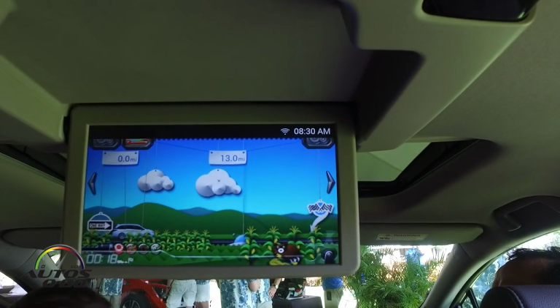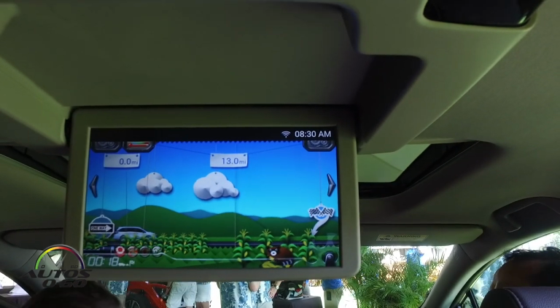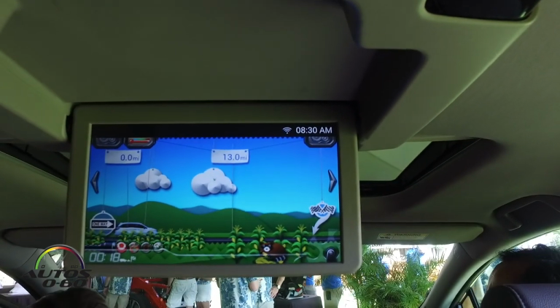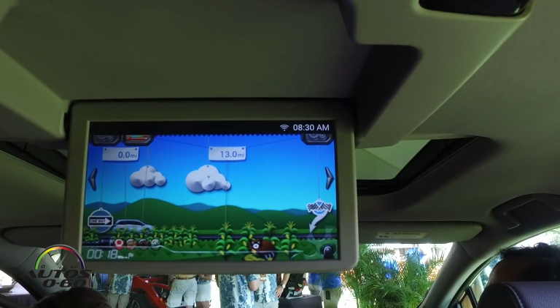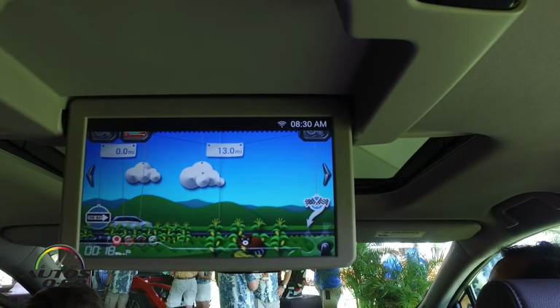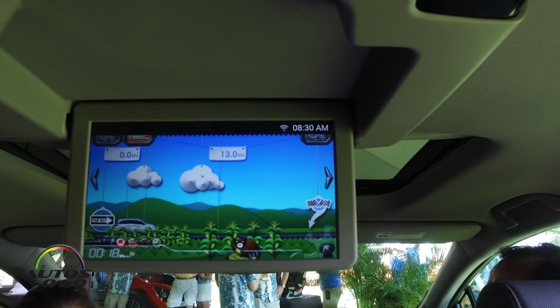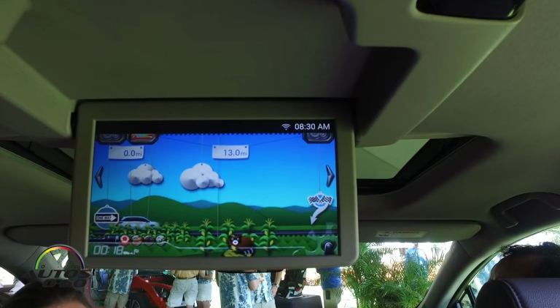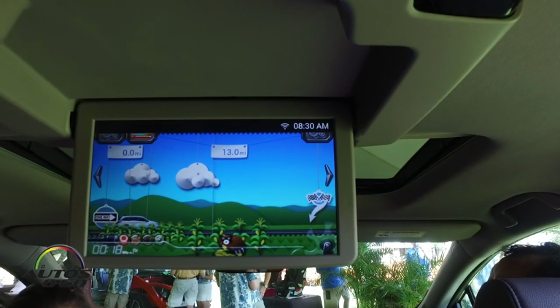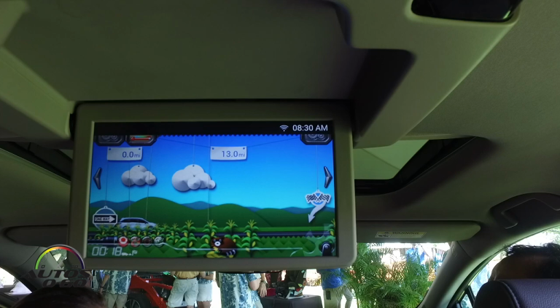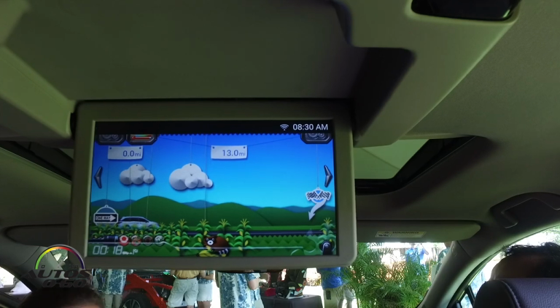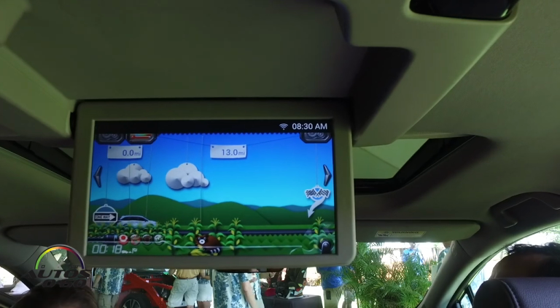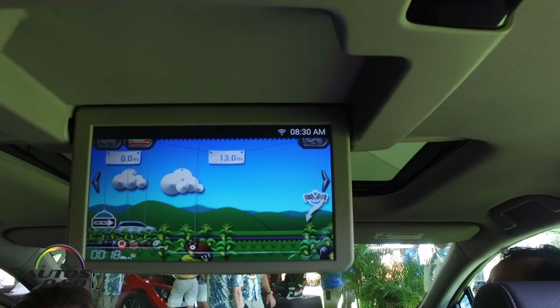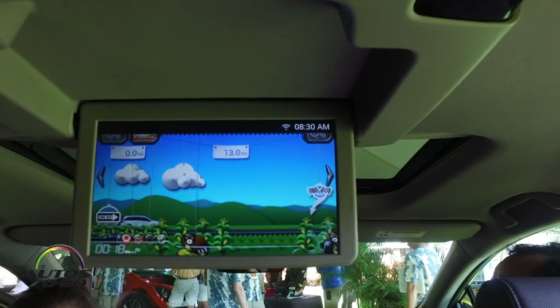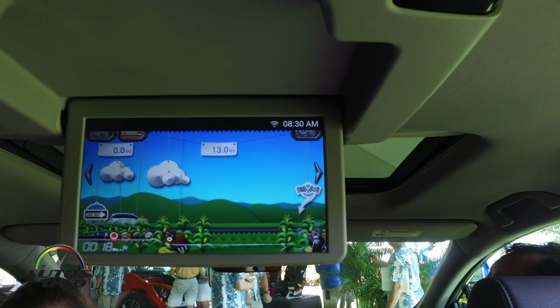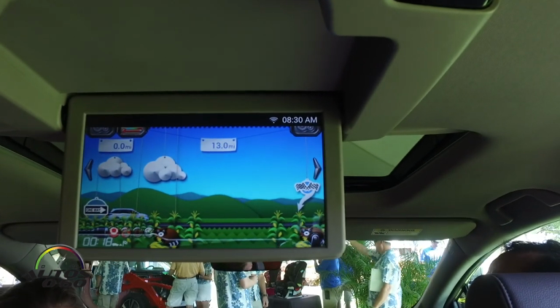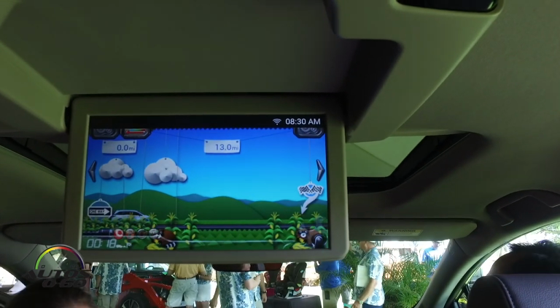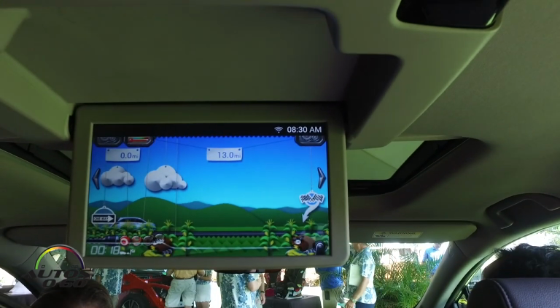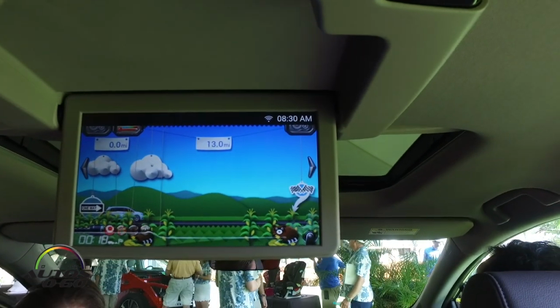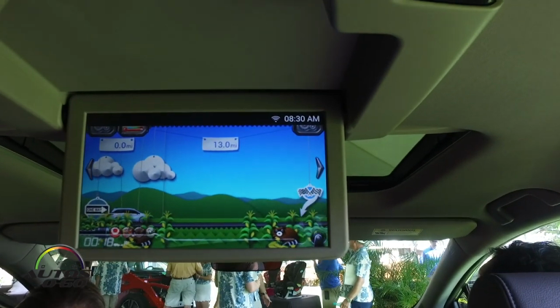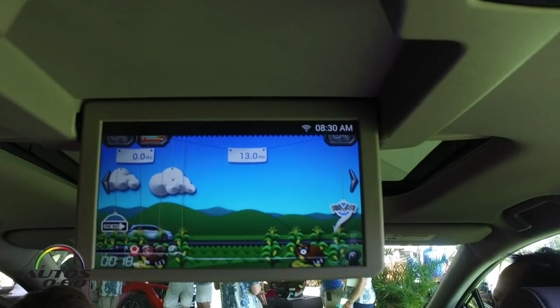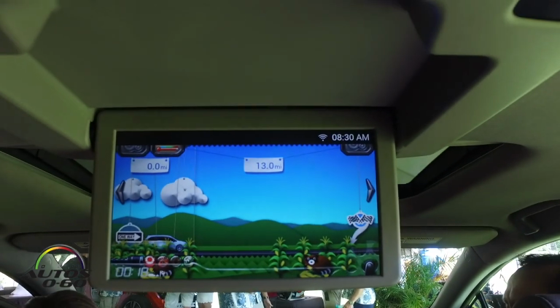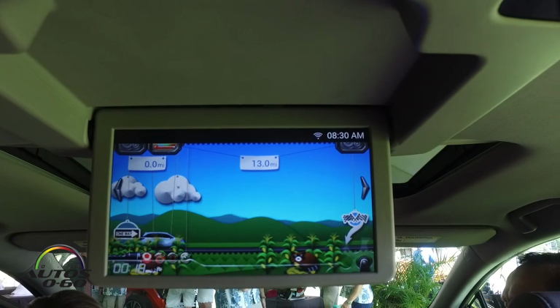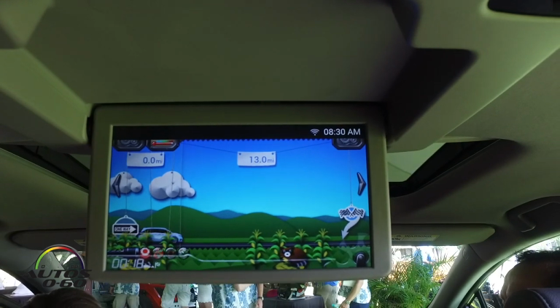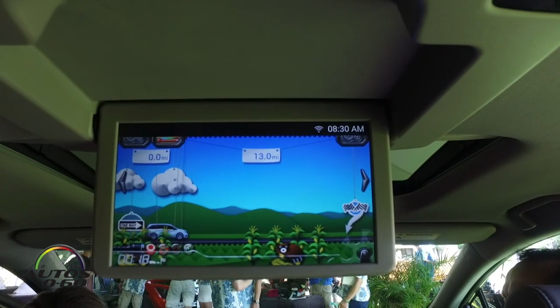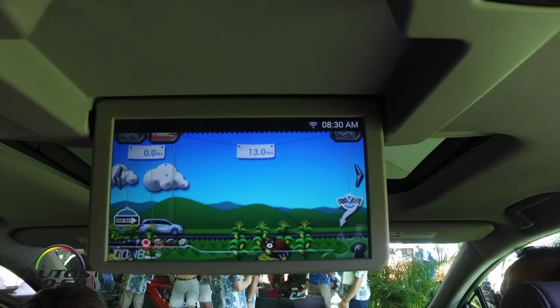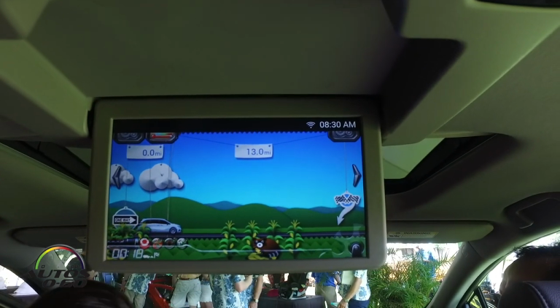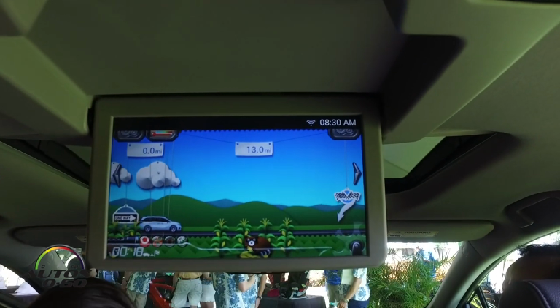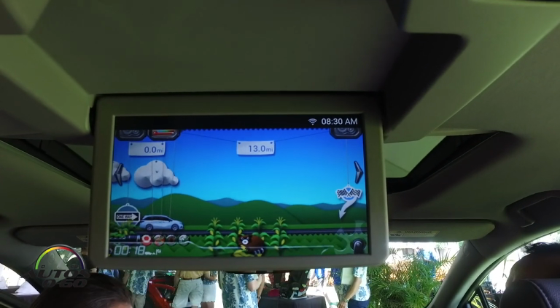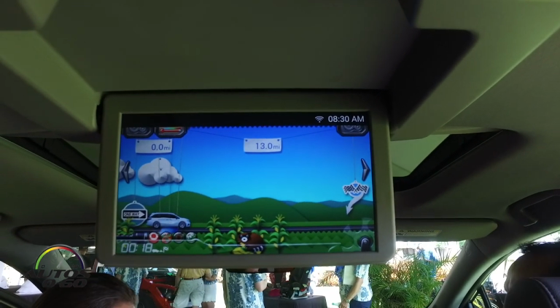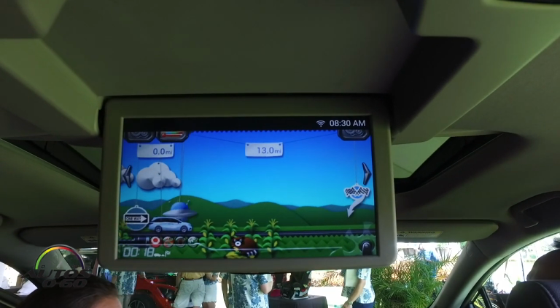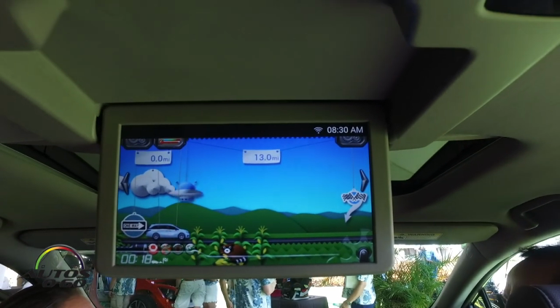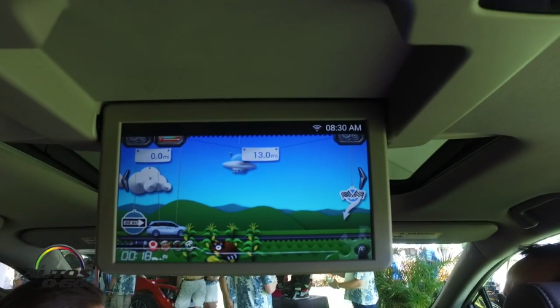You can choose different screens with the remote control — one features a Honda jet flying through the sky, another features a camouflaged vehicle. And of course the kids can always yell 'are we there yet?'